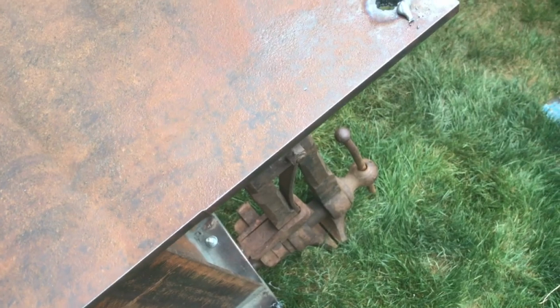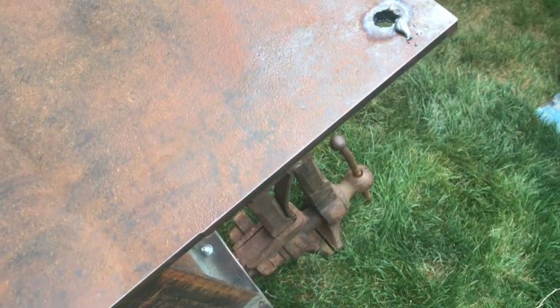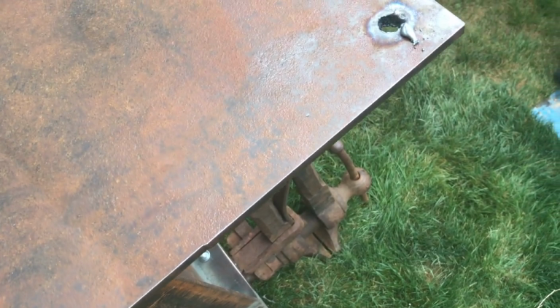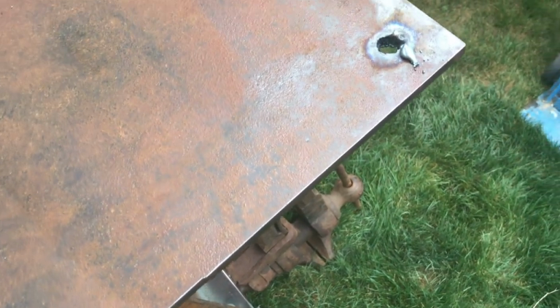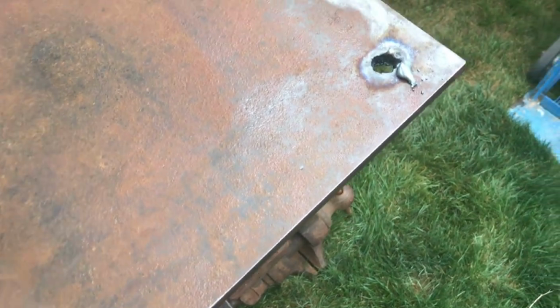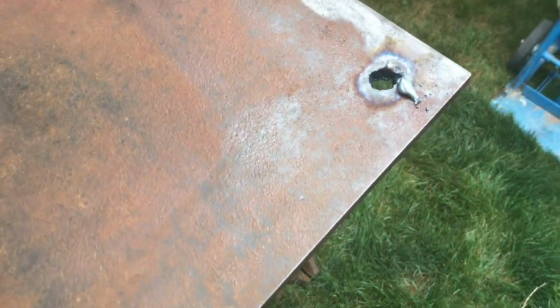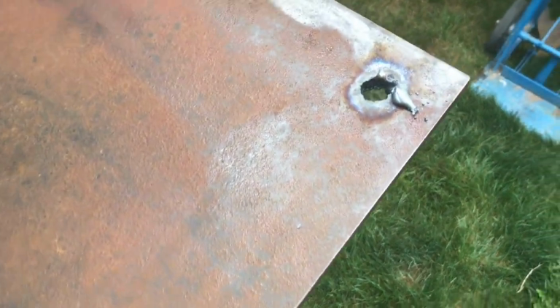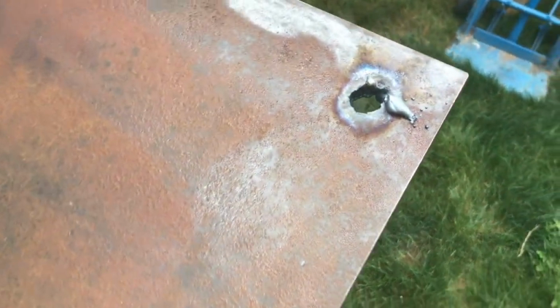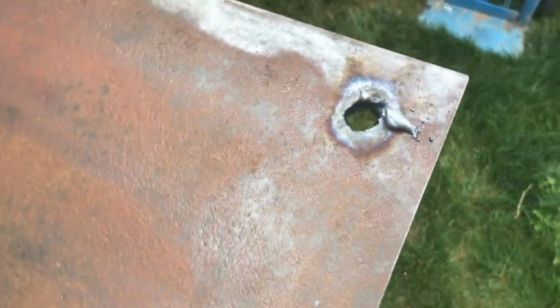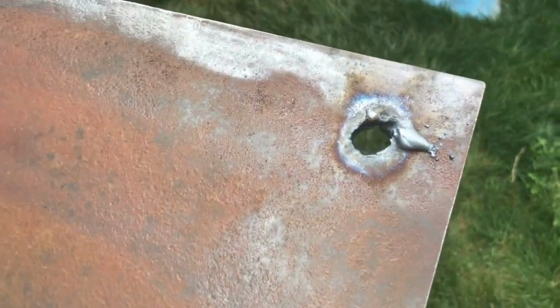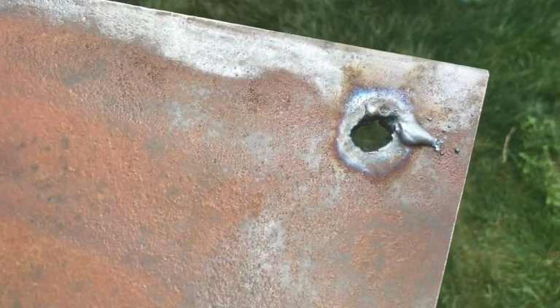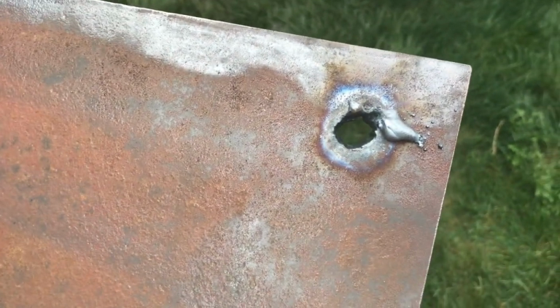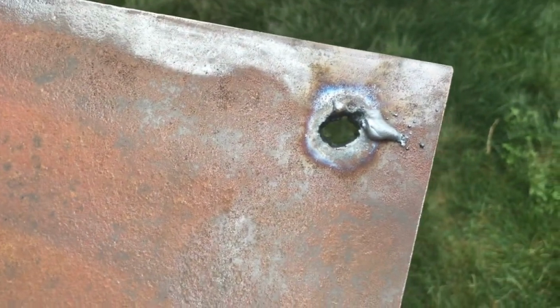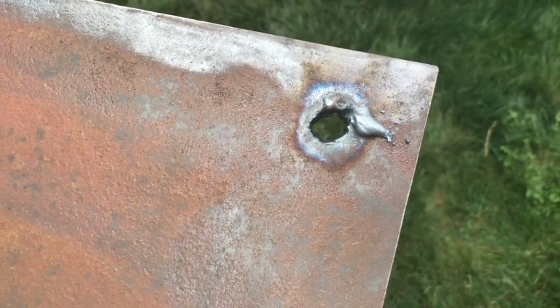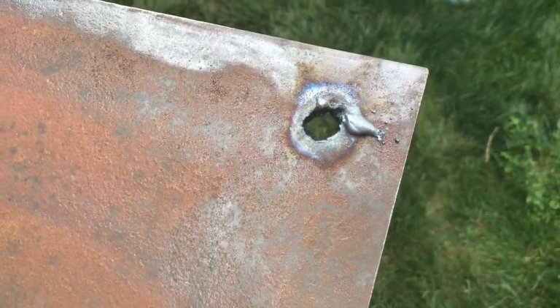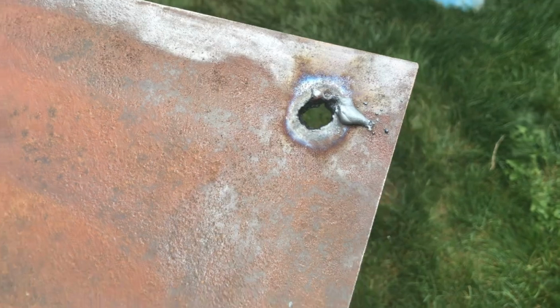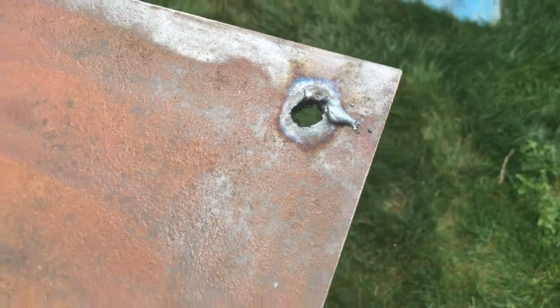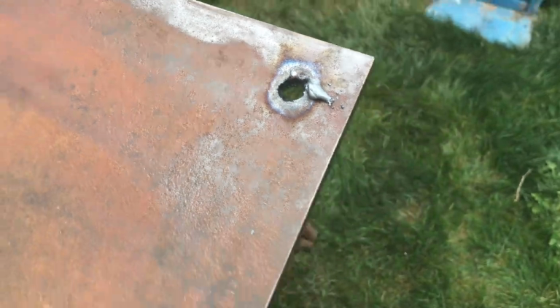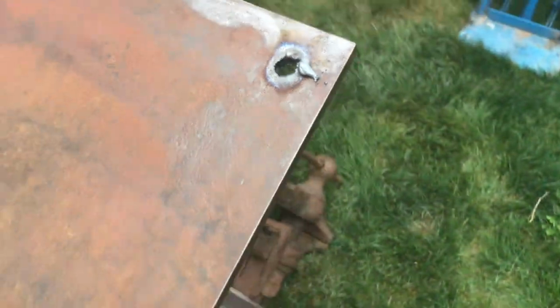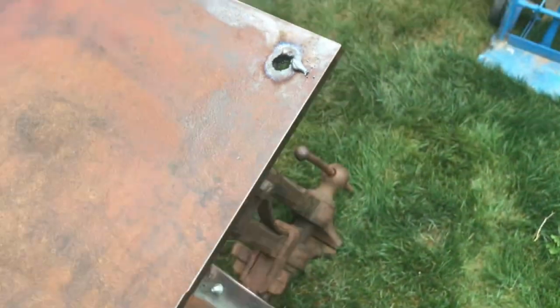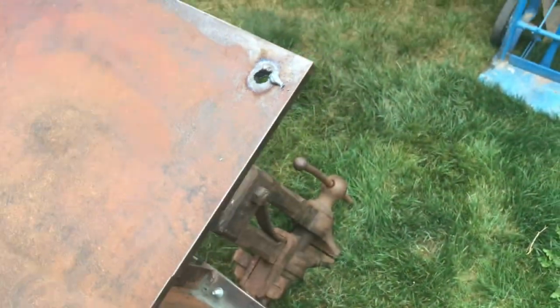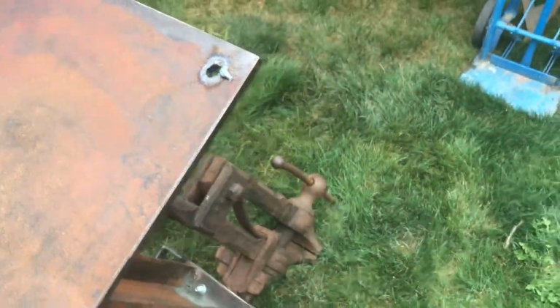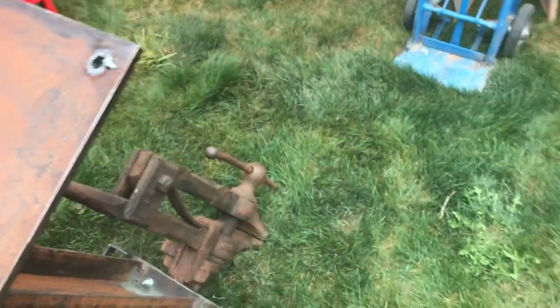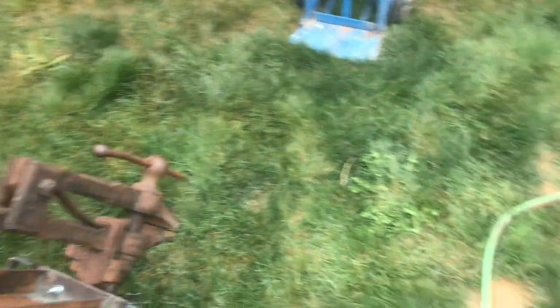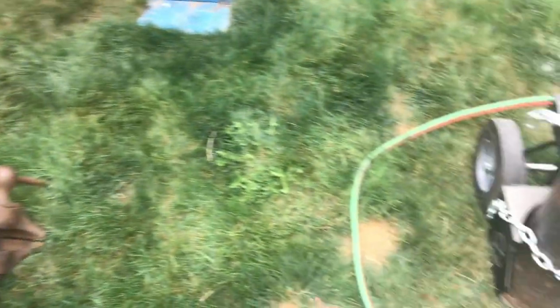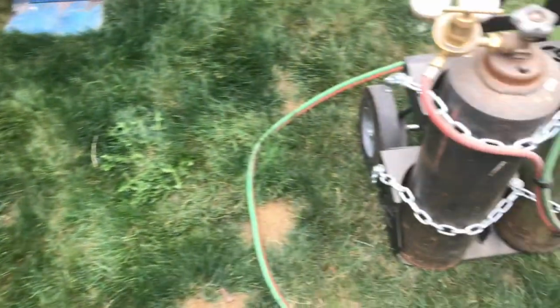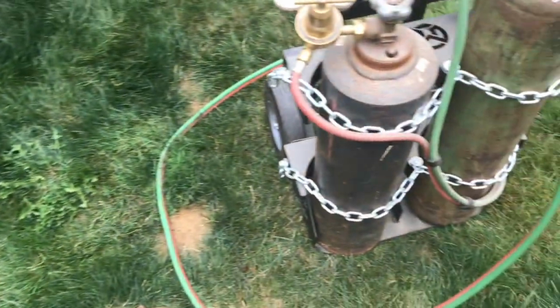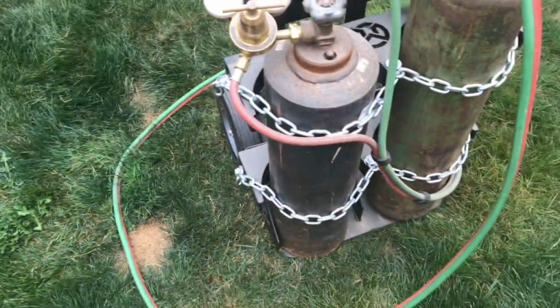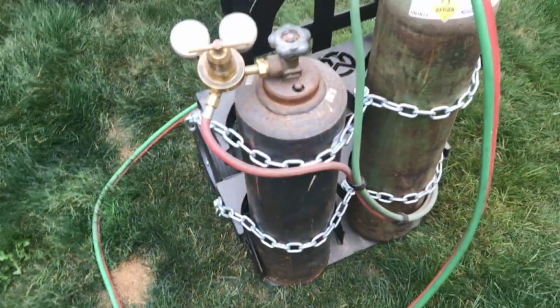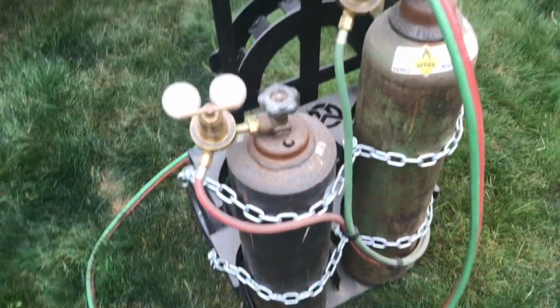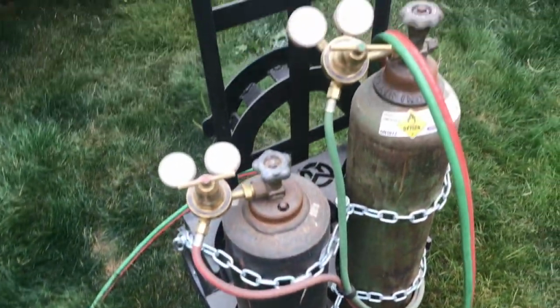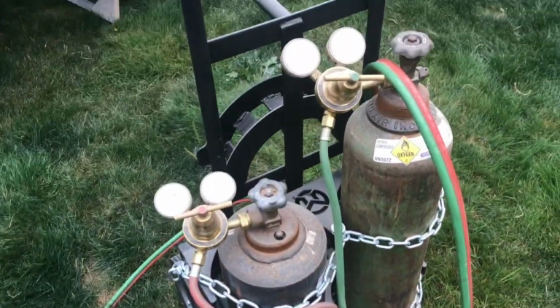I was going to get the mag drill out but I decided once again just to cut torch holes in the base, and I got my friend the torch out.